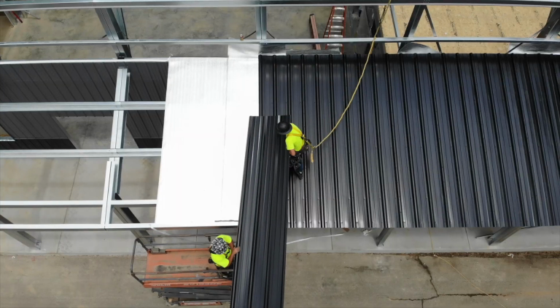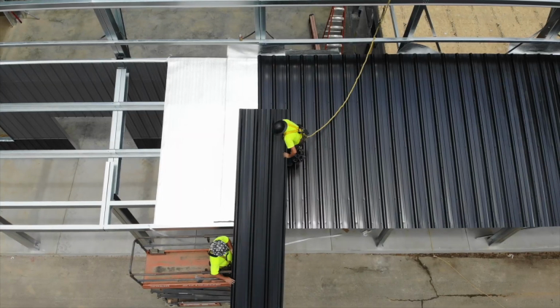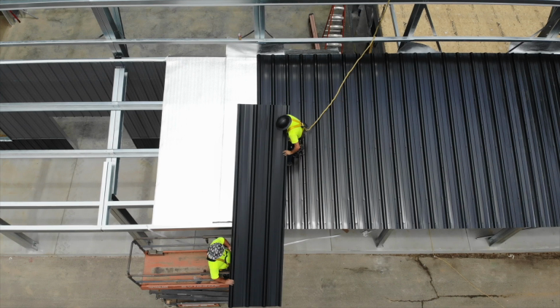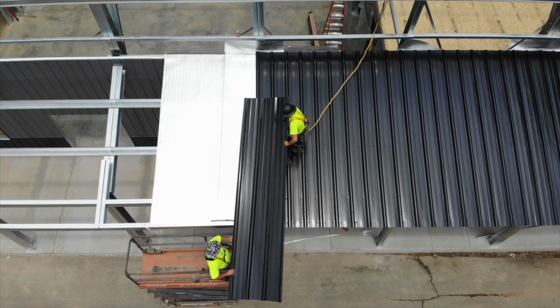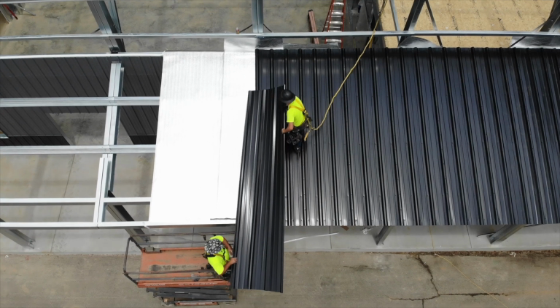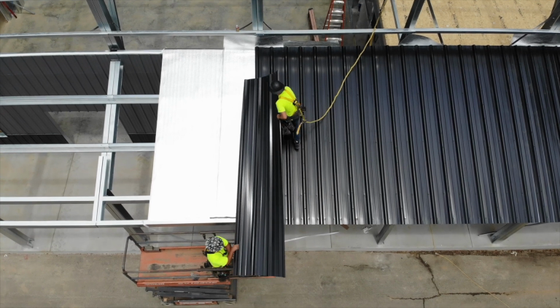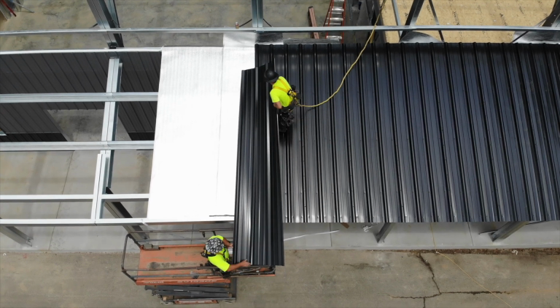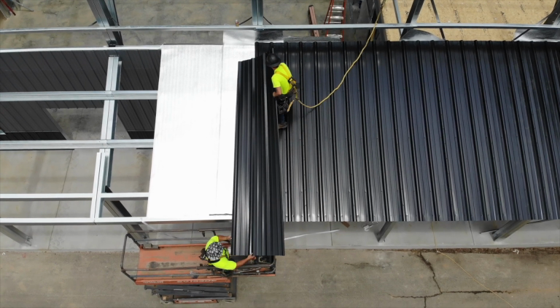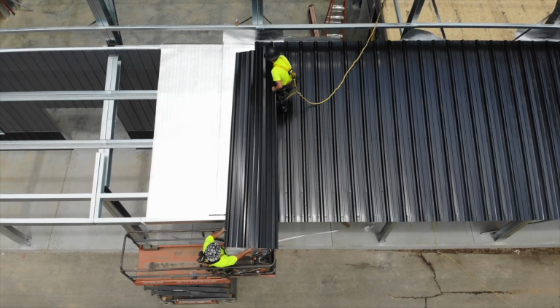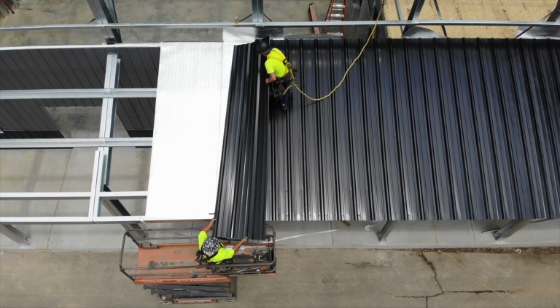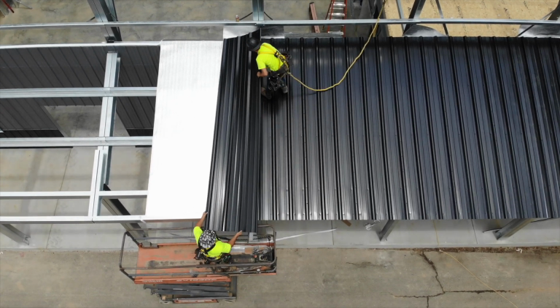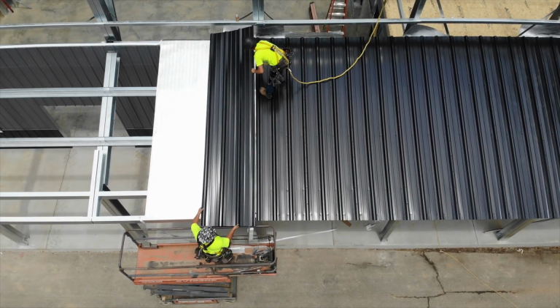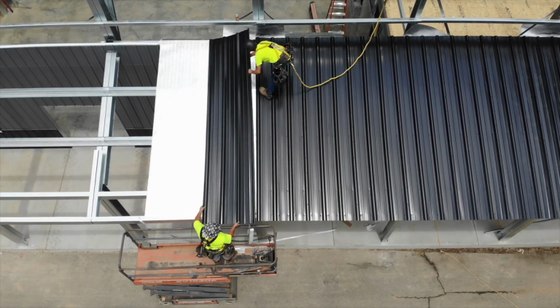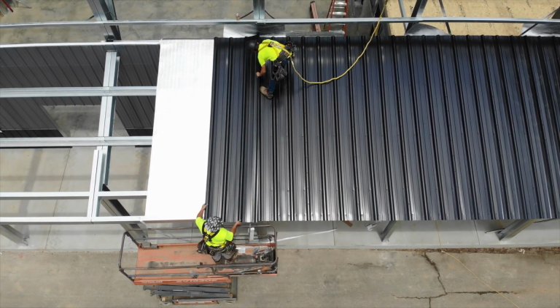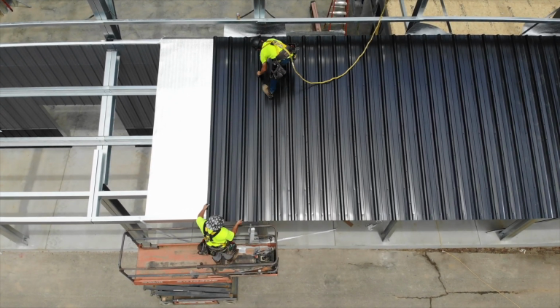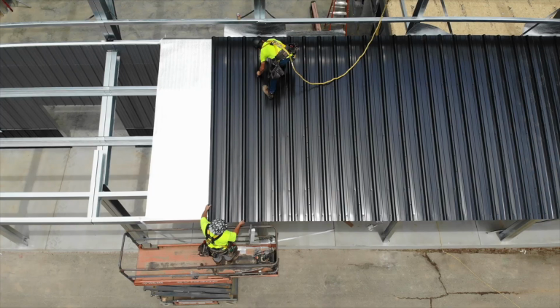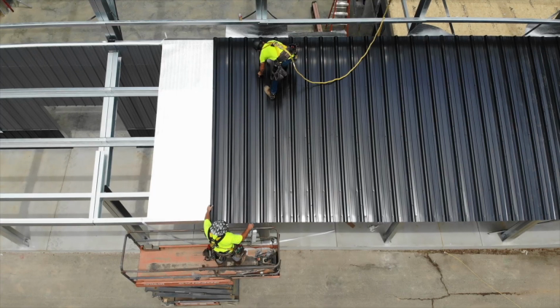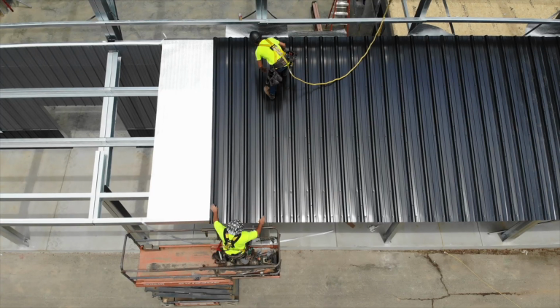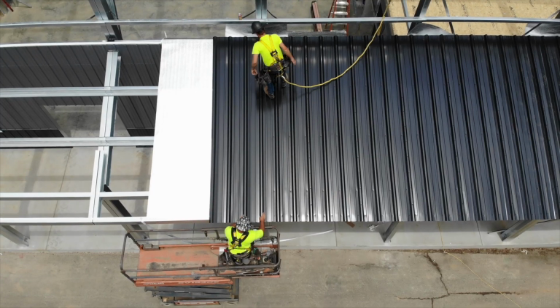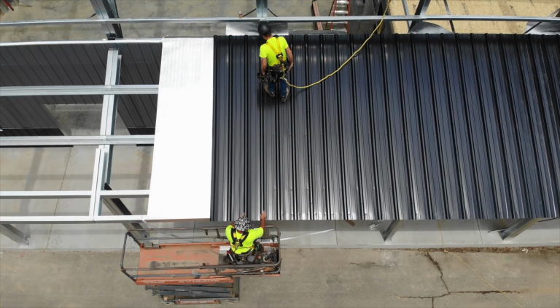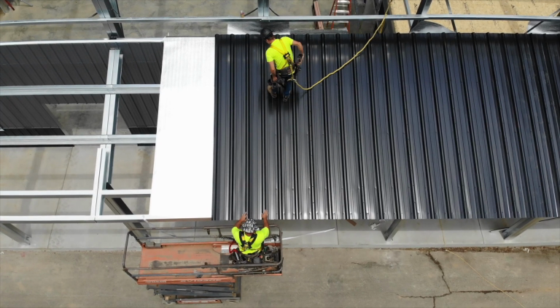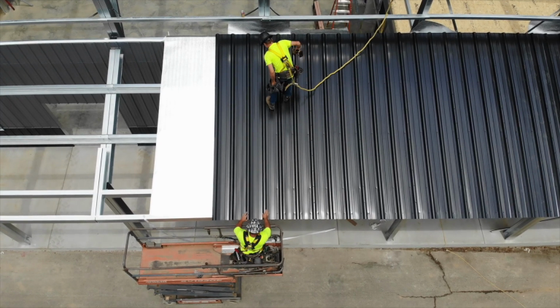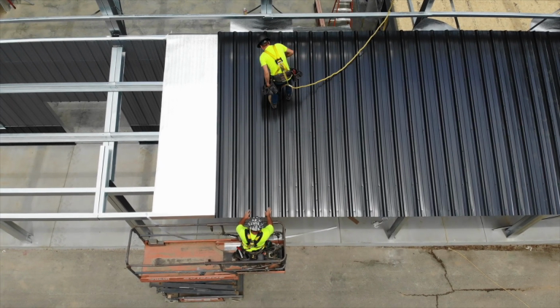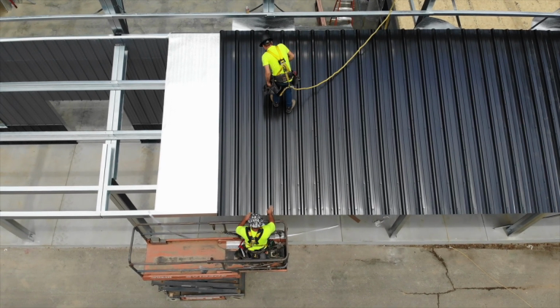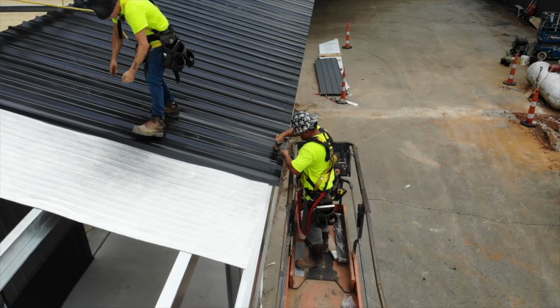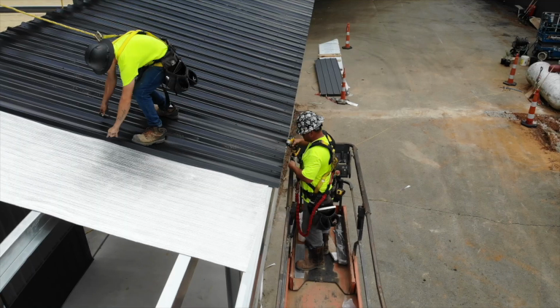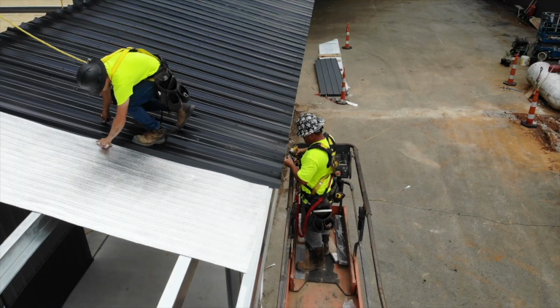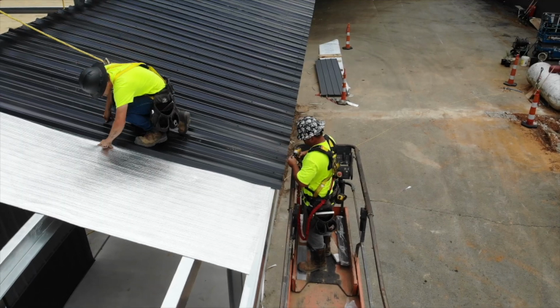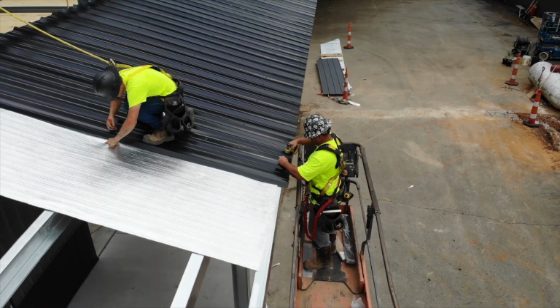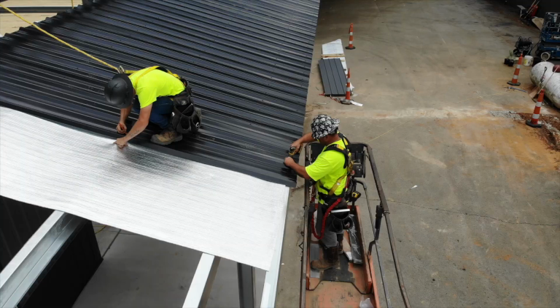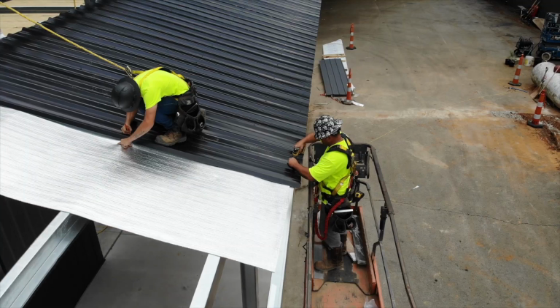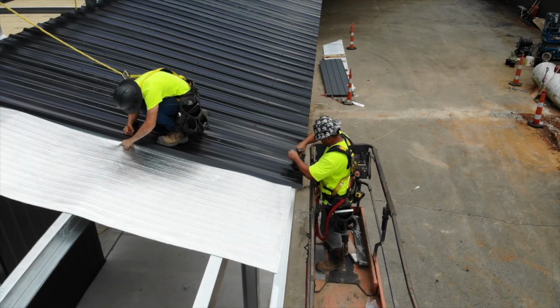Continue sheeting across the roof until sheeting is complete. When working on the roof, be careful never to step on the high rib of your roof panels, as this could crush the high rib. Always step in the pan of the sheeting over a purlin, using the fasteners as your guide for where you can walk safely.